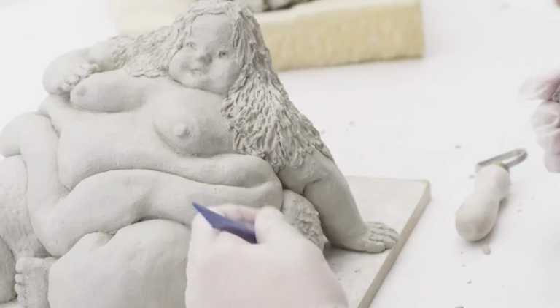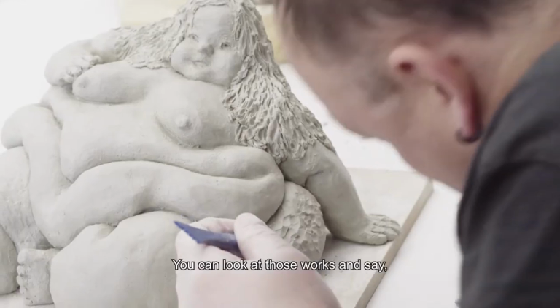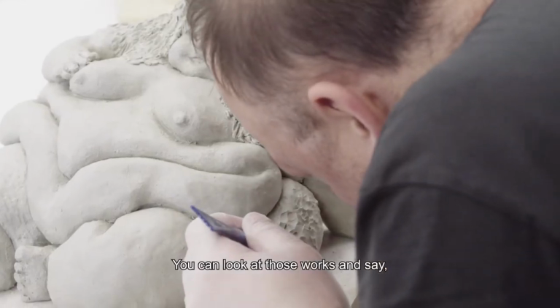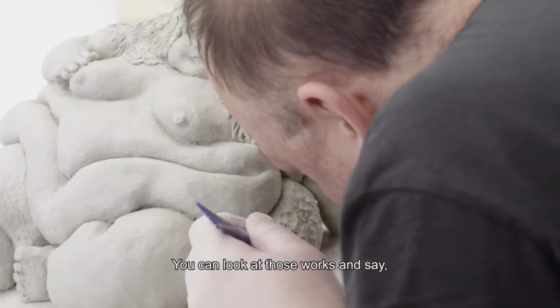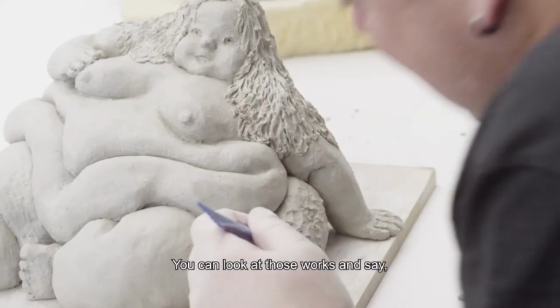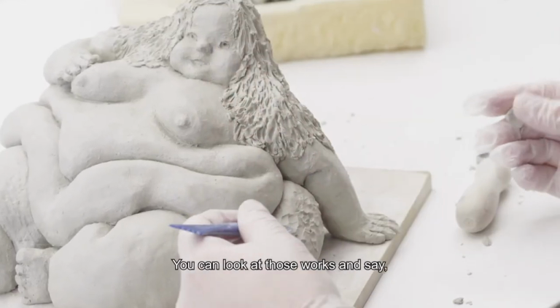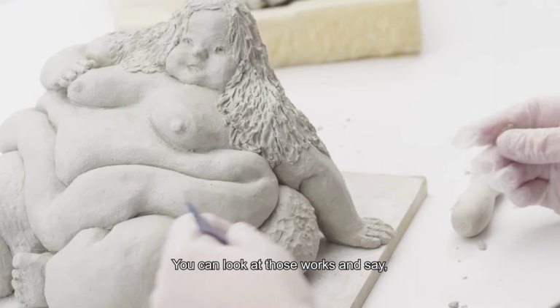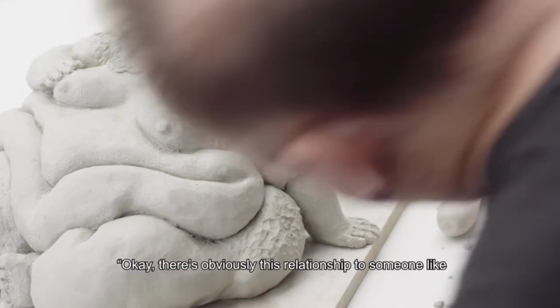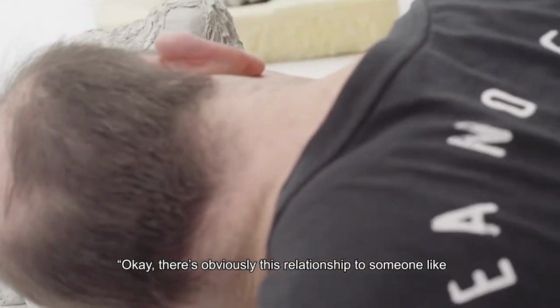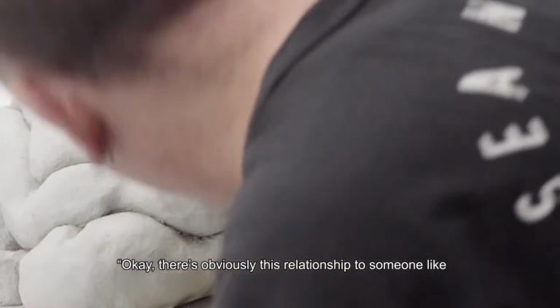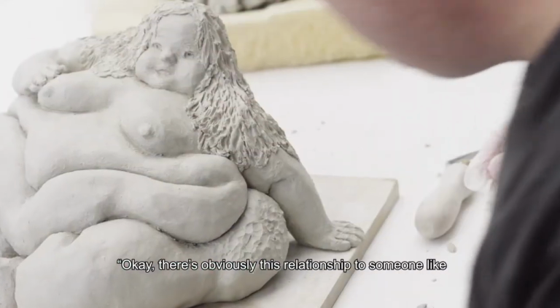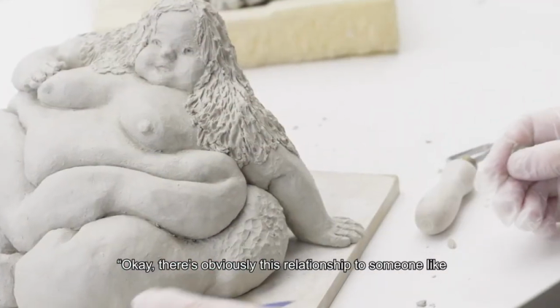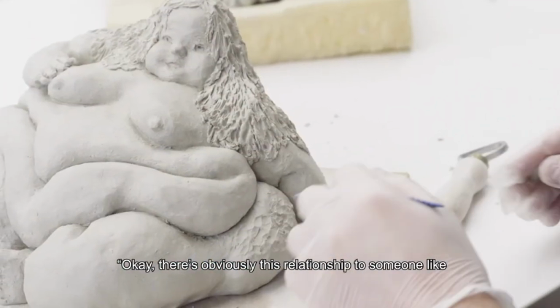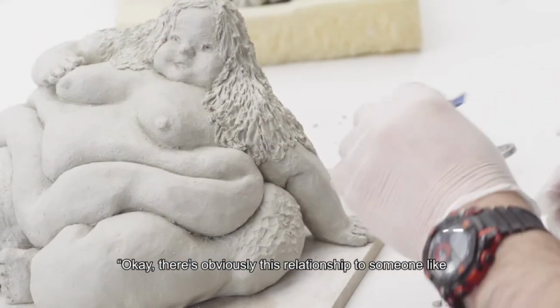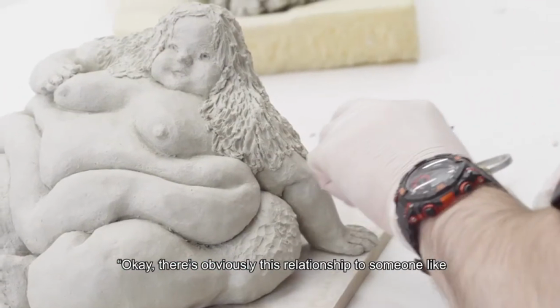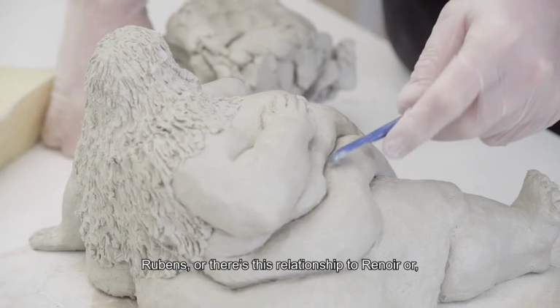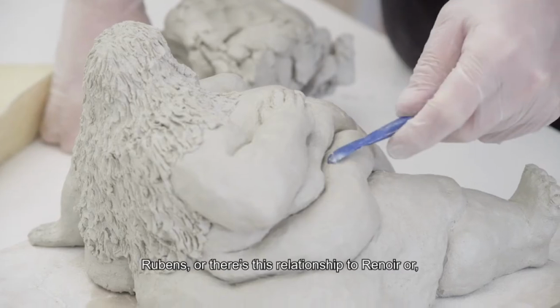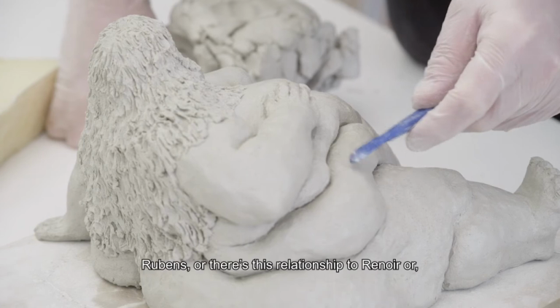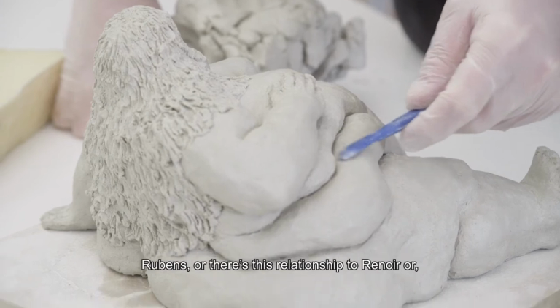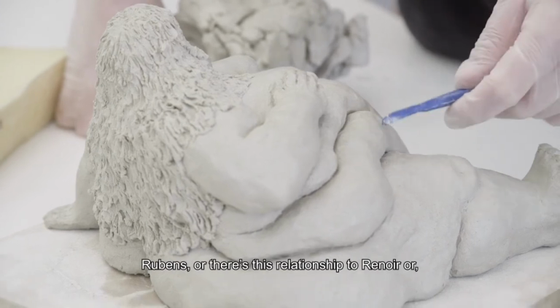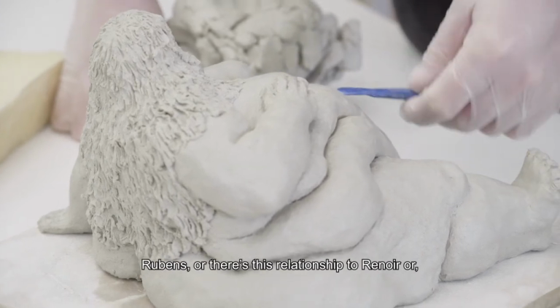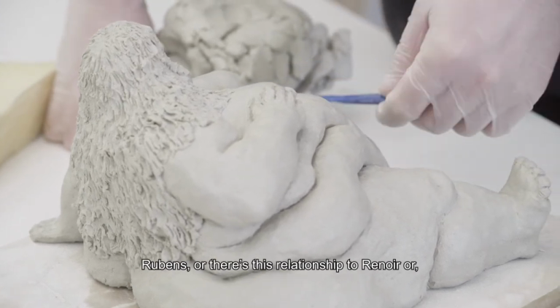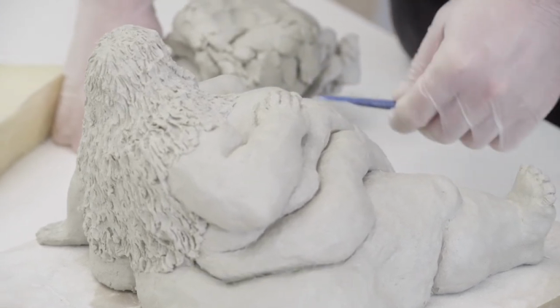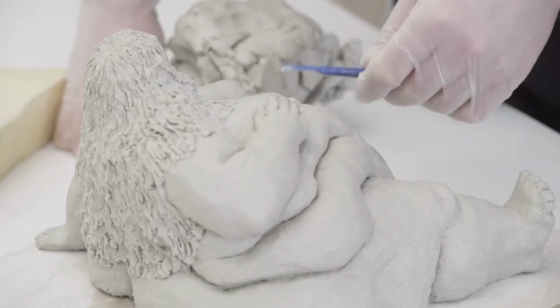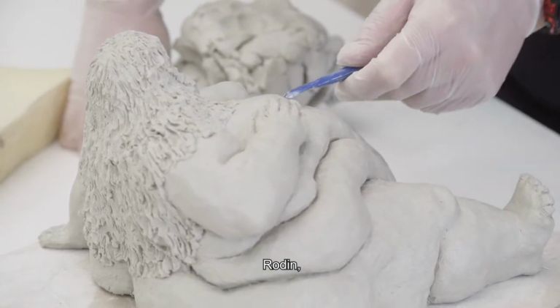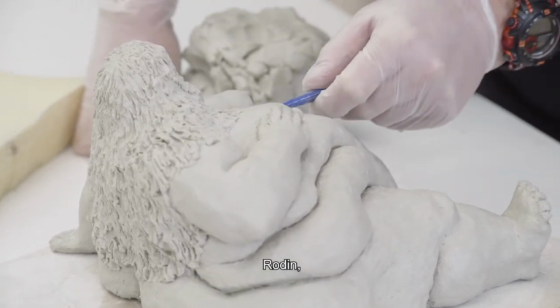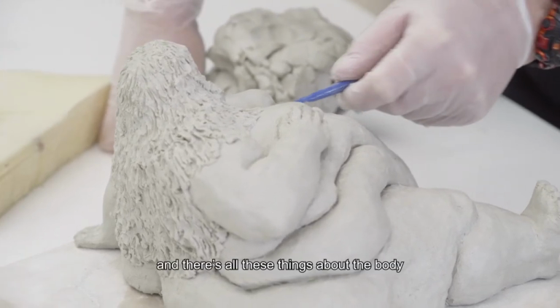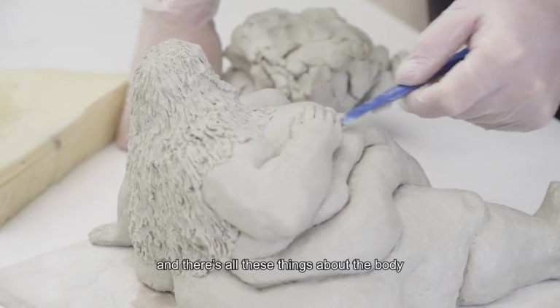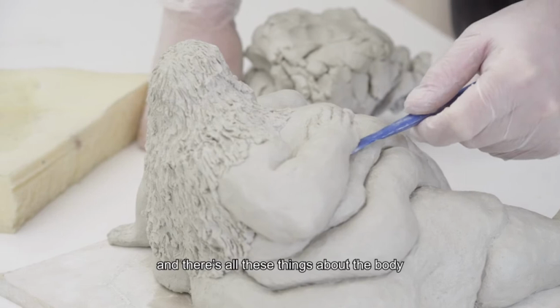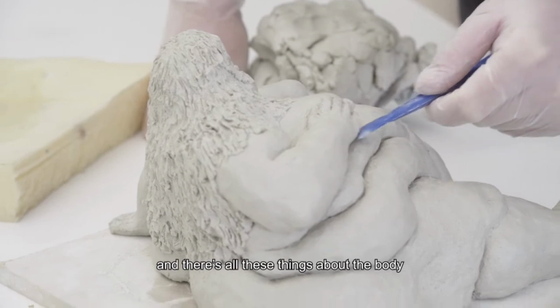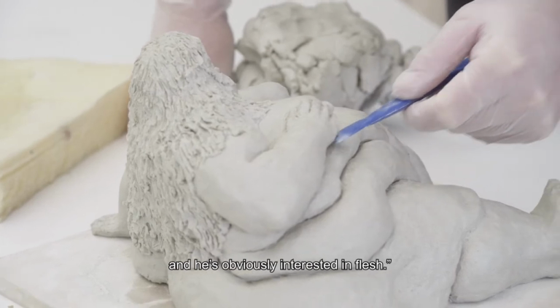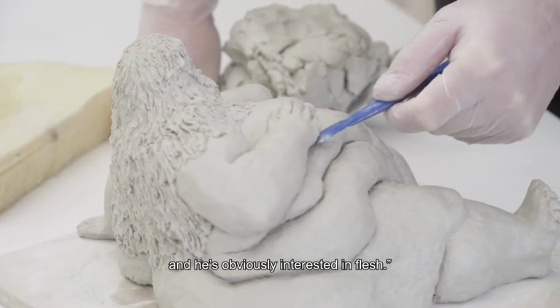You can look at those works and say there's obviously this relationship to someone like Rubens, or there's this relationship to Renoir or Rodin, and there's all these things about the body and he's obviously interested in flesh.